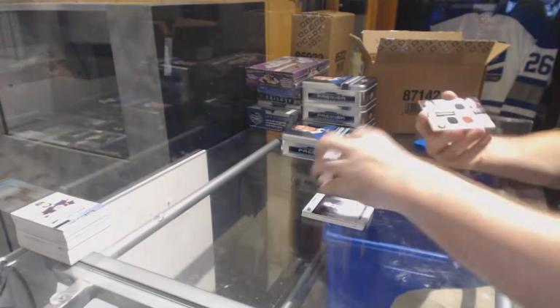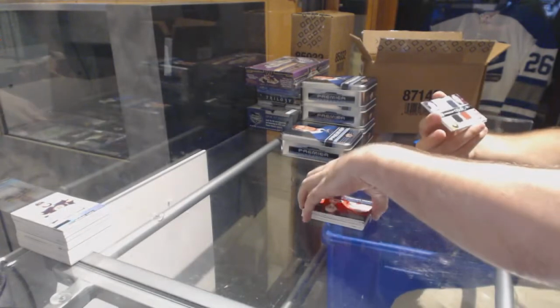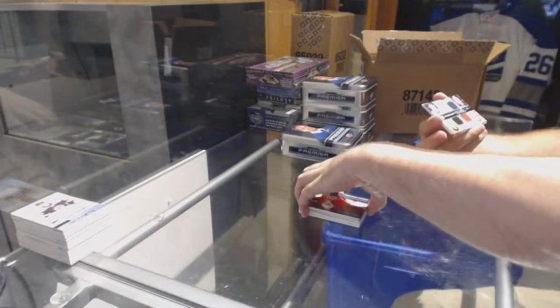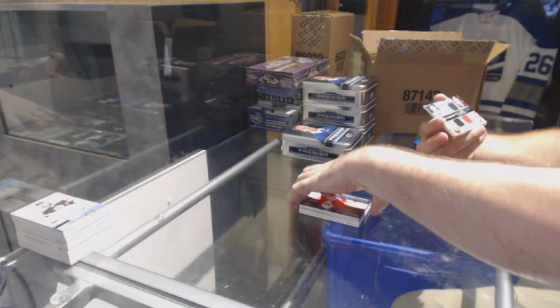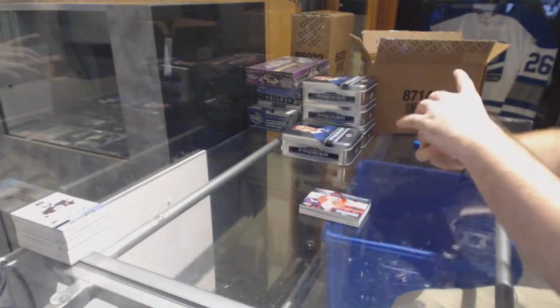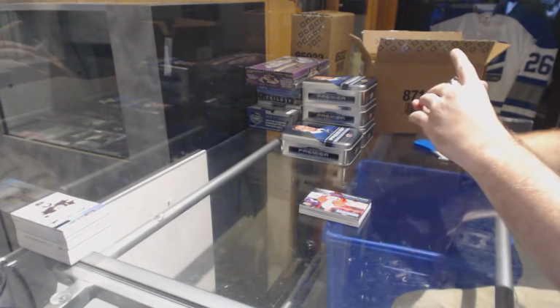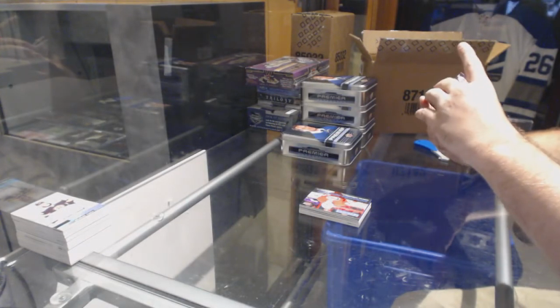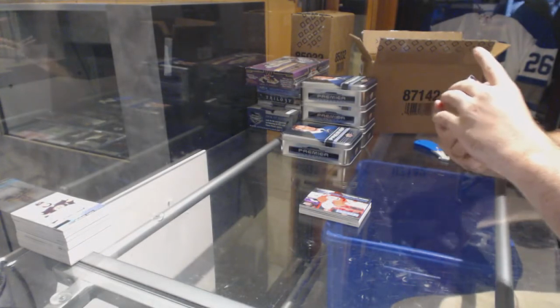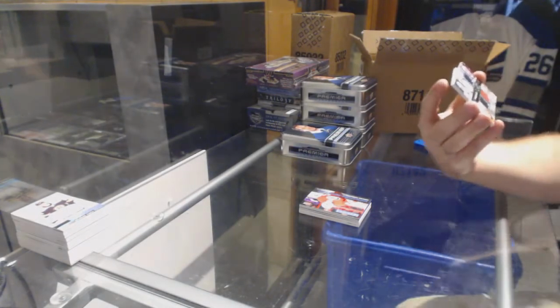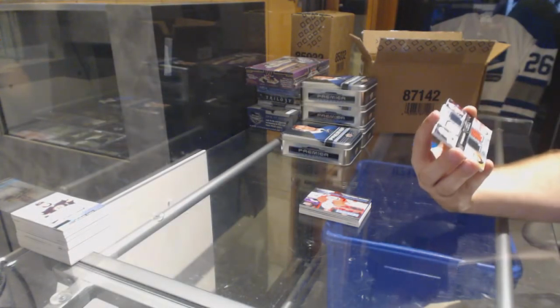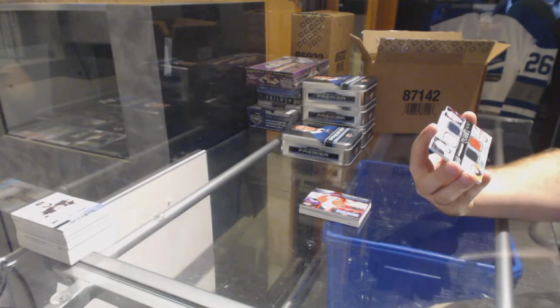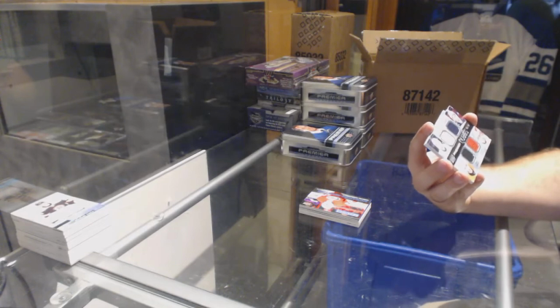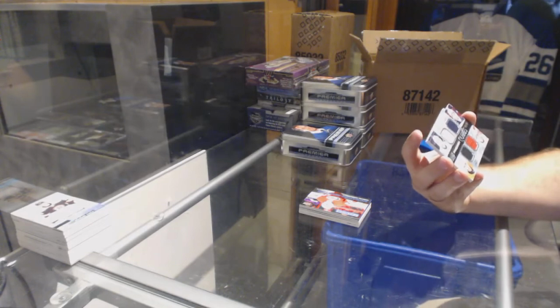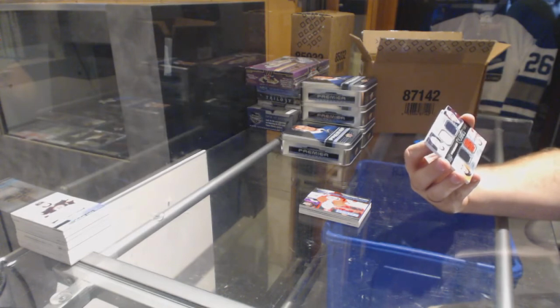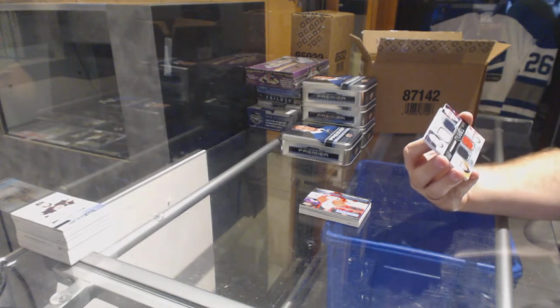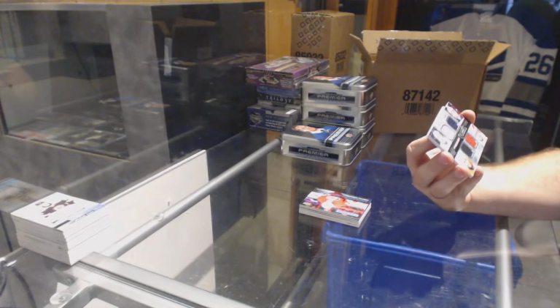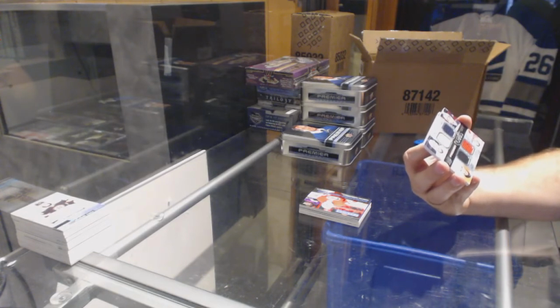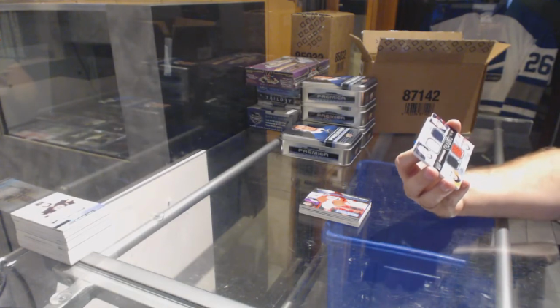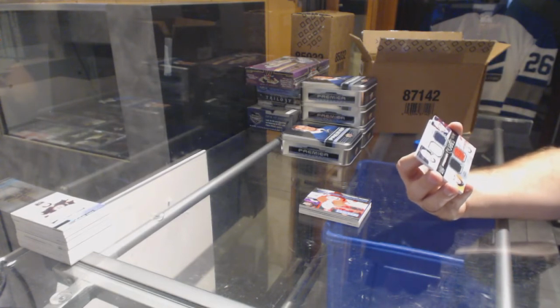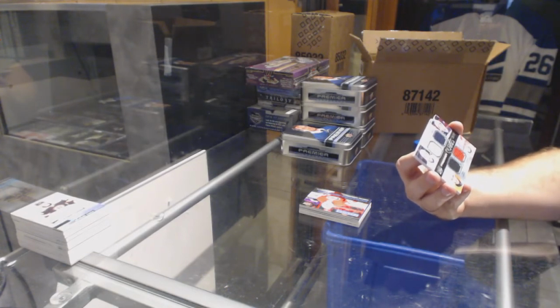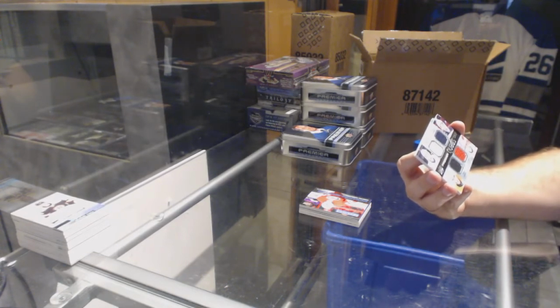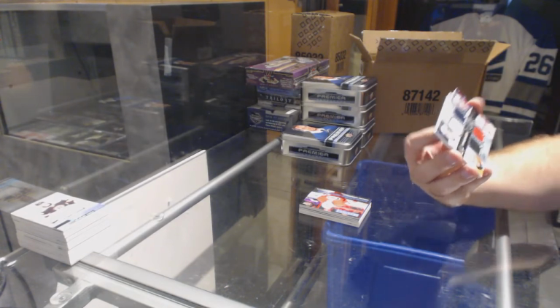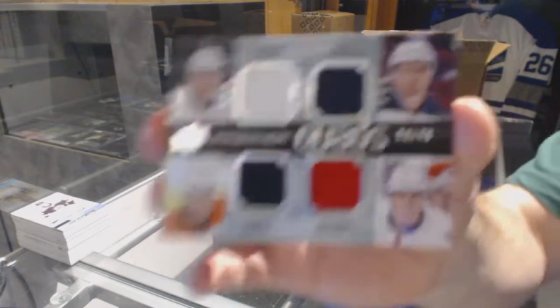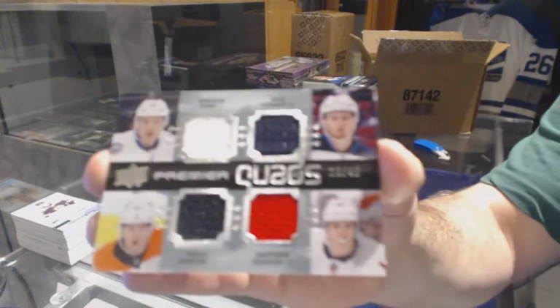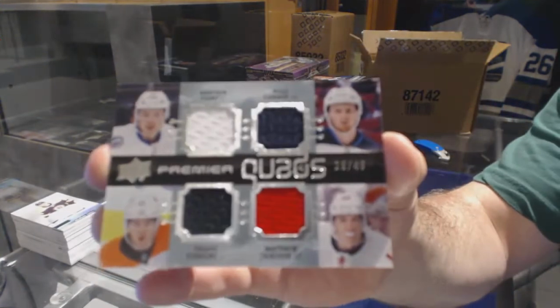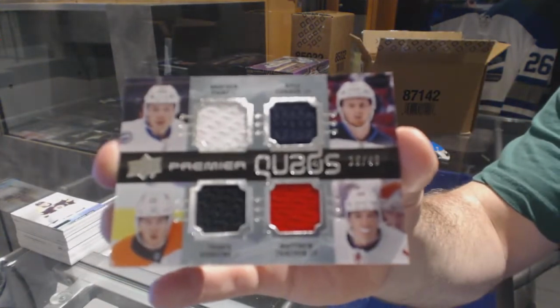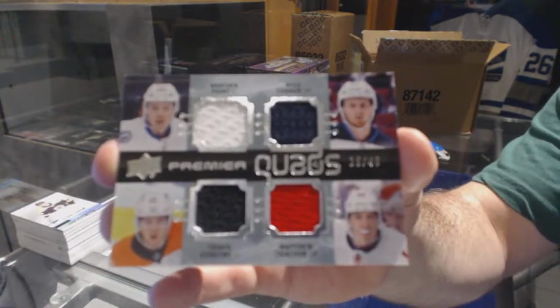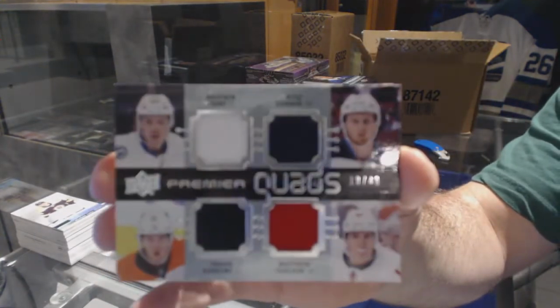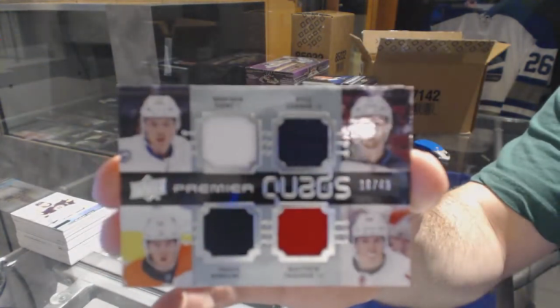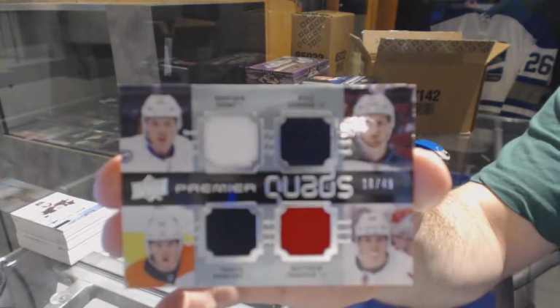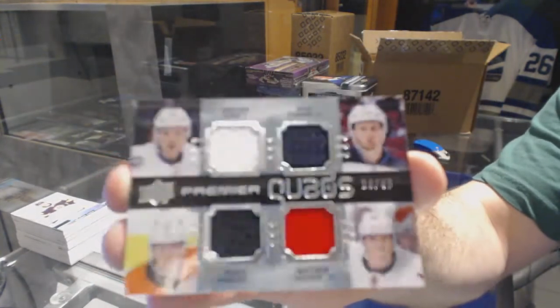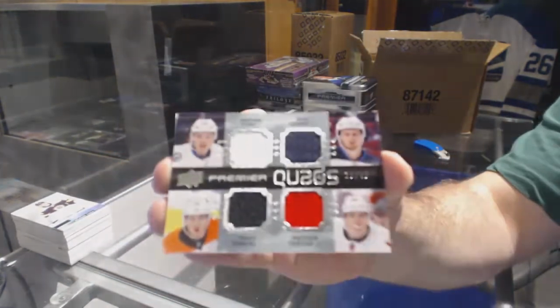We've got a random number 49 quad jersey between Philly, Tampa, Winnipeg, and Calgary — Tkachuk, Konecny, Point, and Kyle Connor quad jersey.